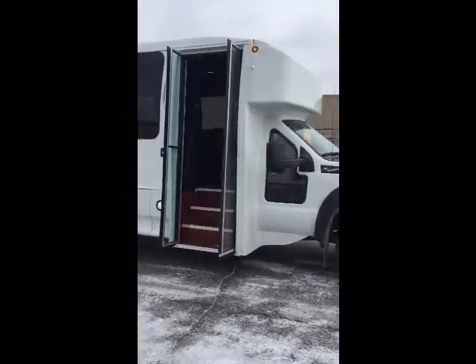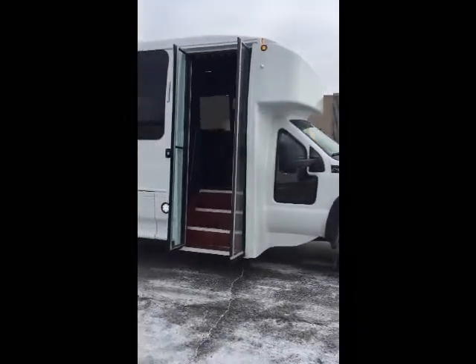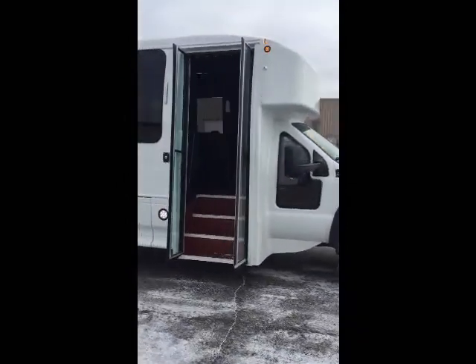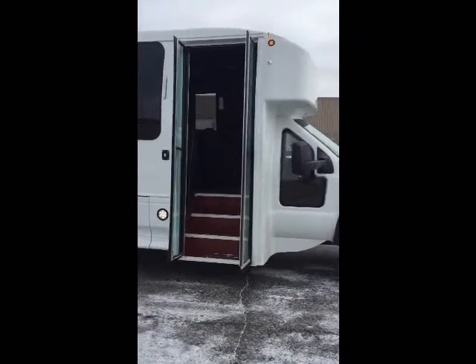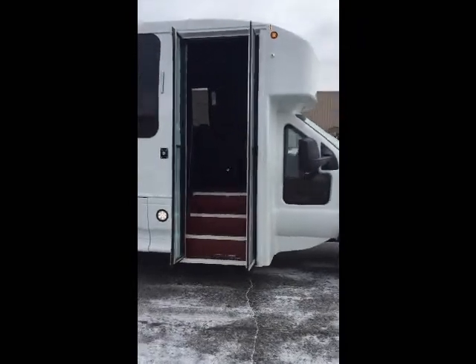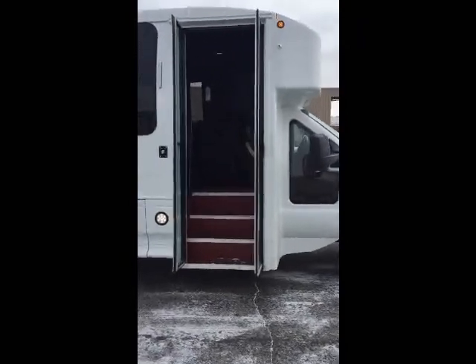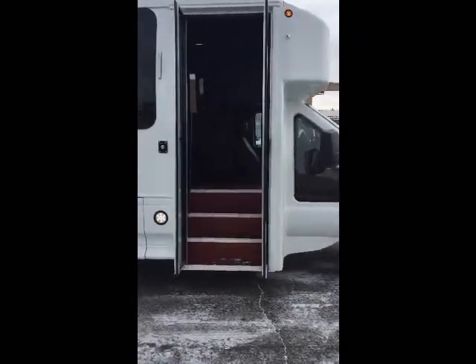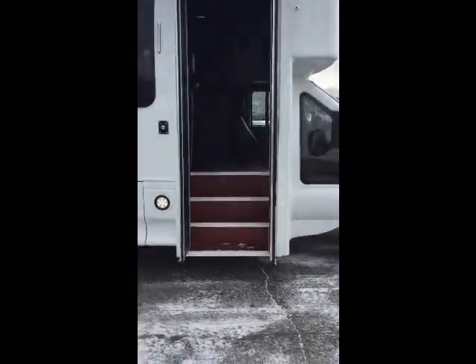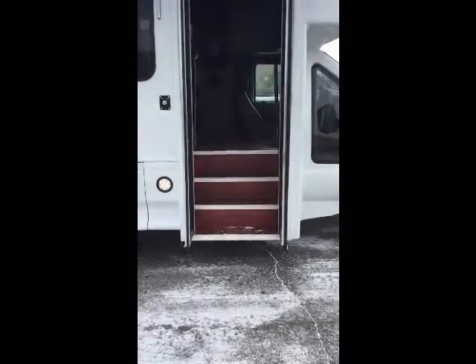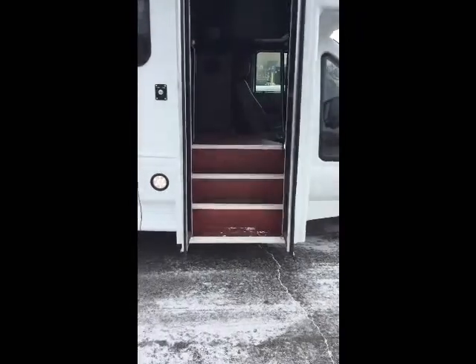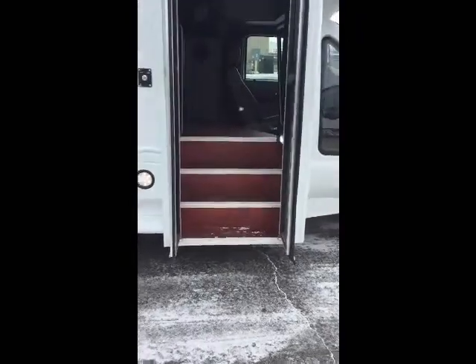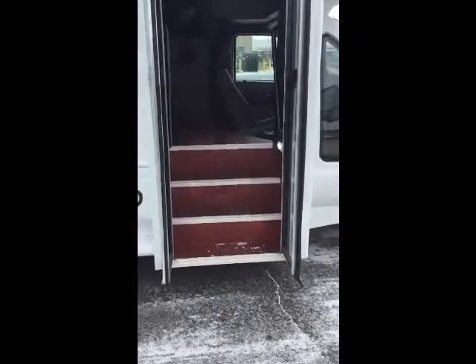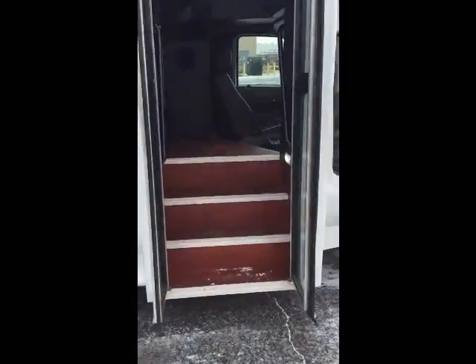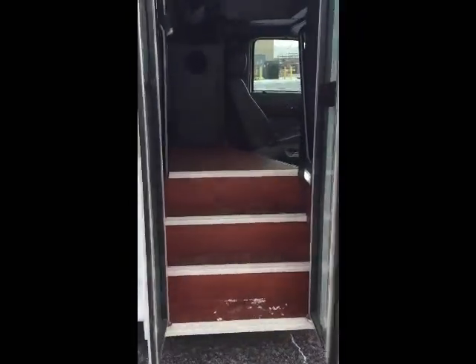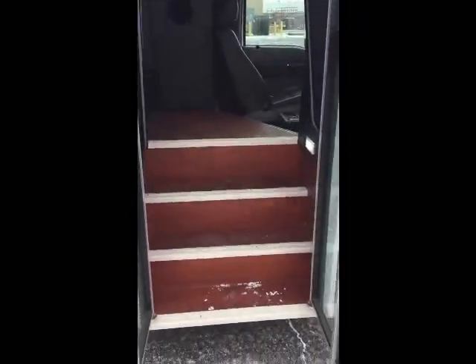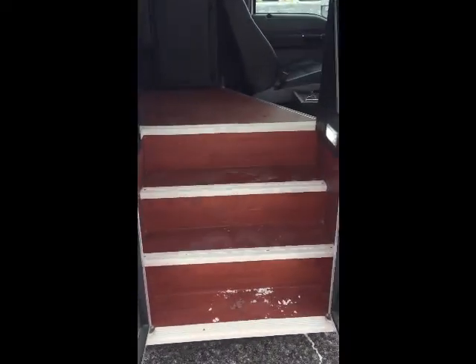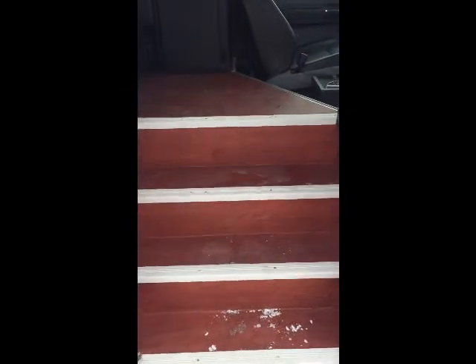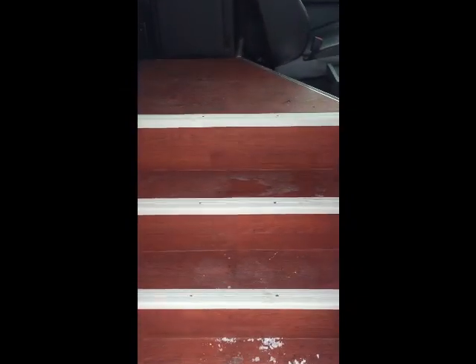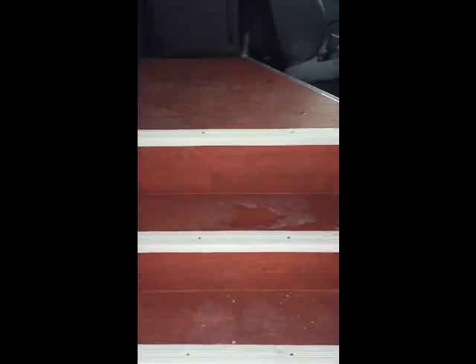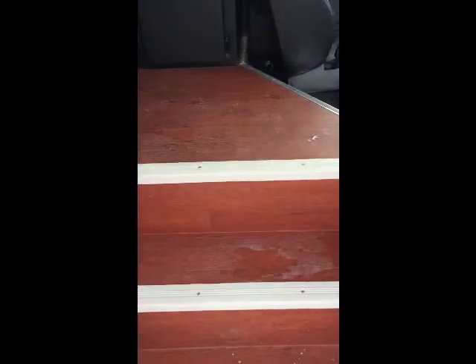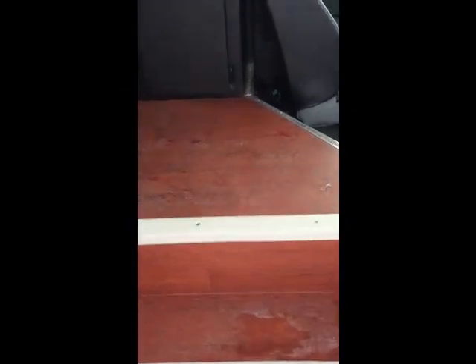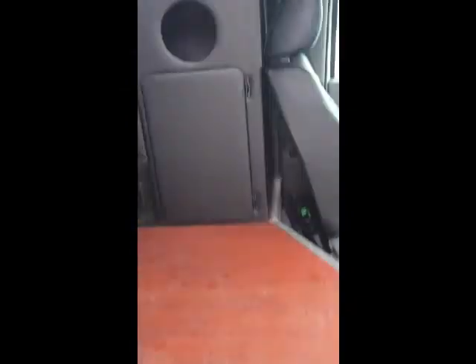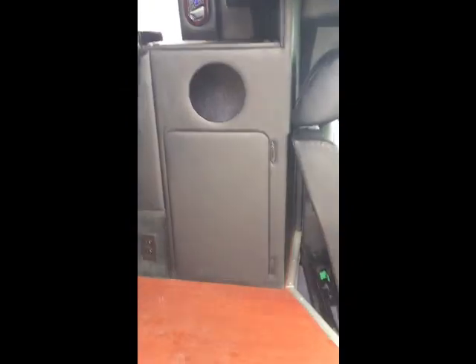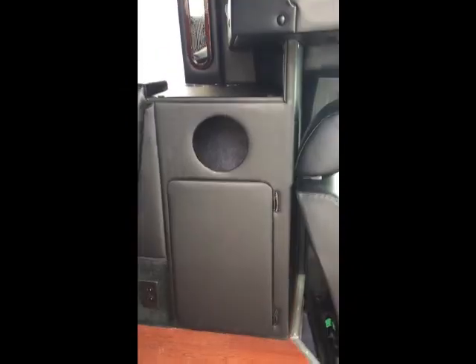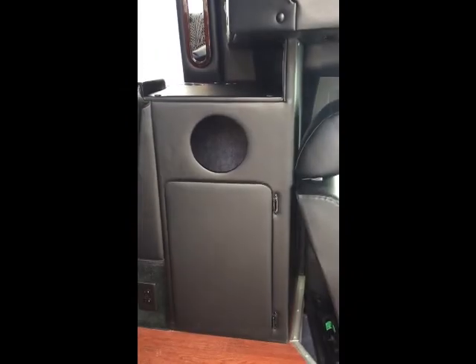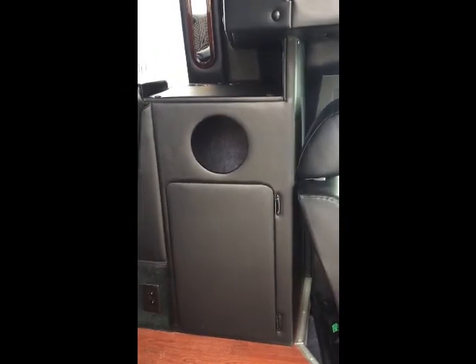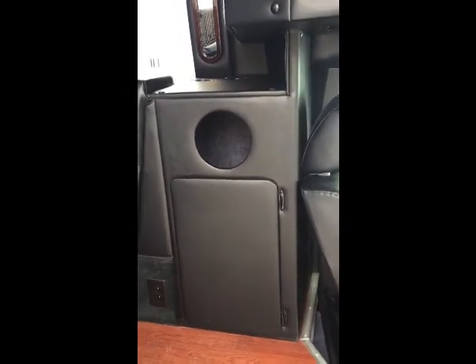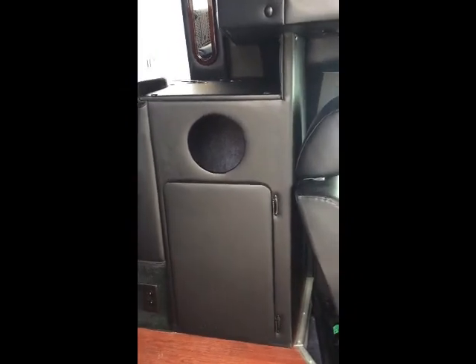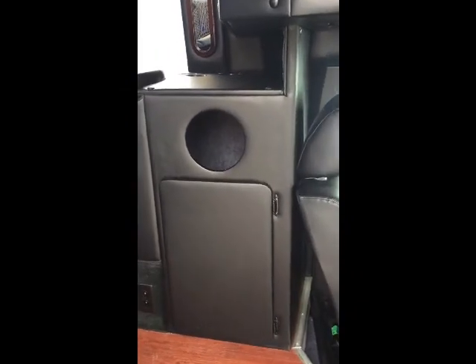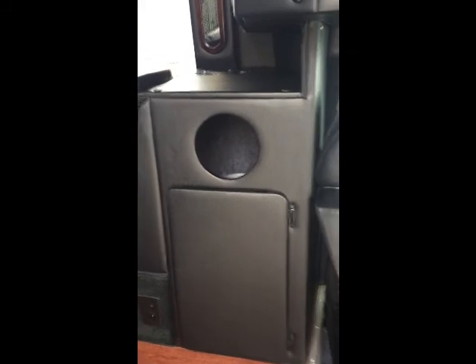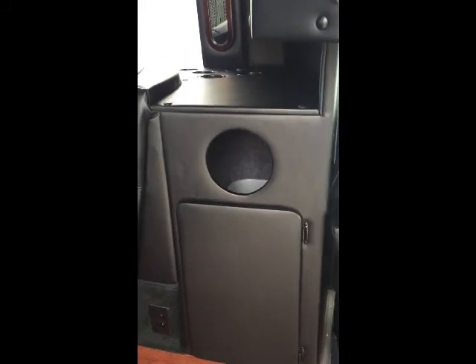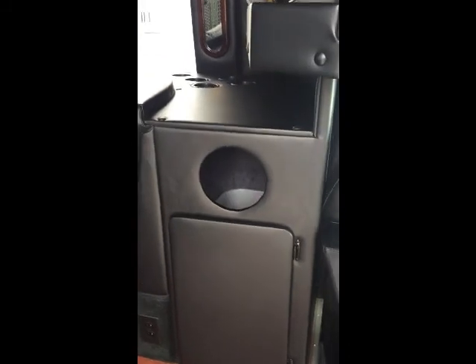As we enter the vehicle, notice the LED entry lights — a nice, wide, clean entry. There's also a trash can for entering and exiting the vehicle.